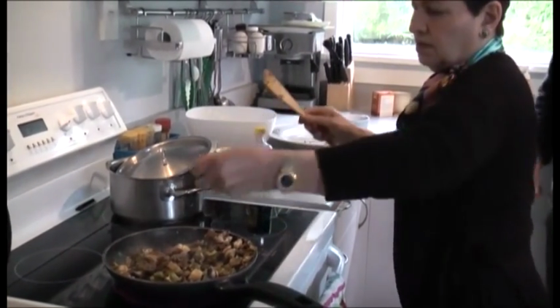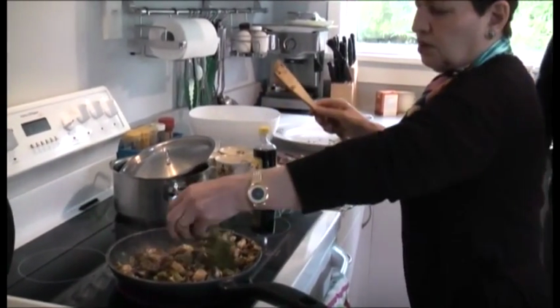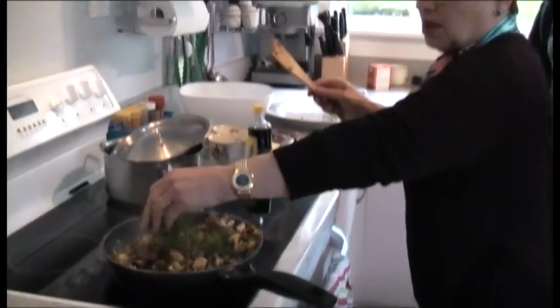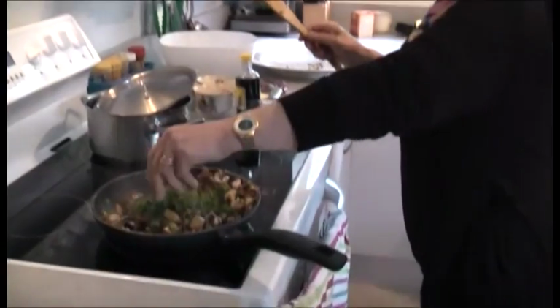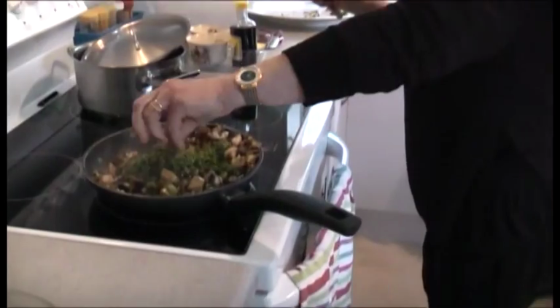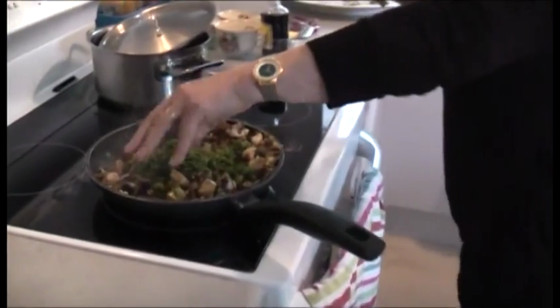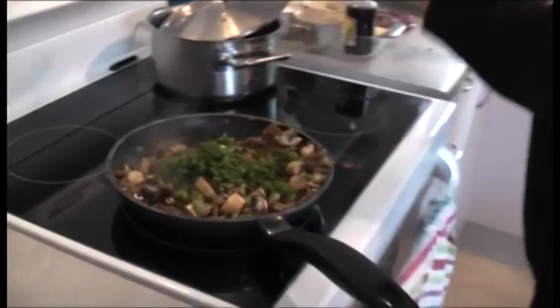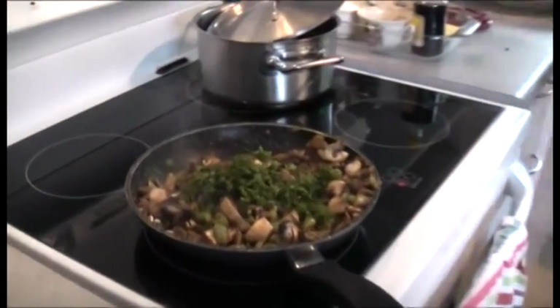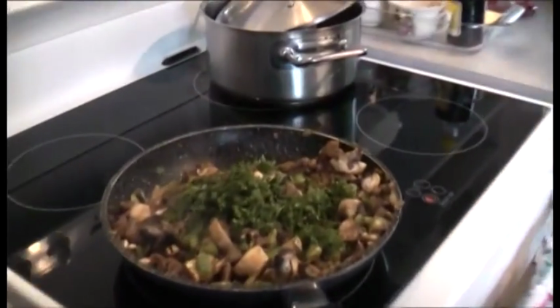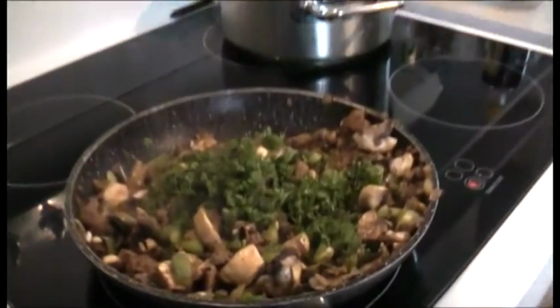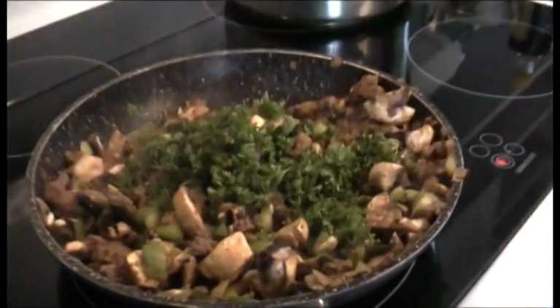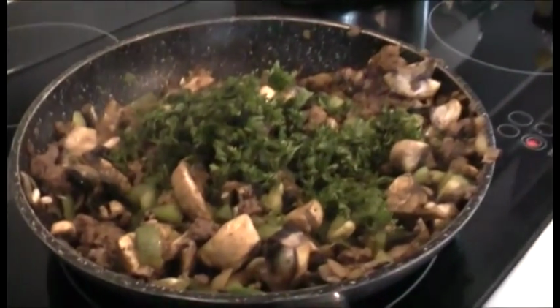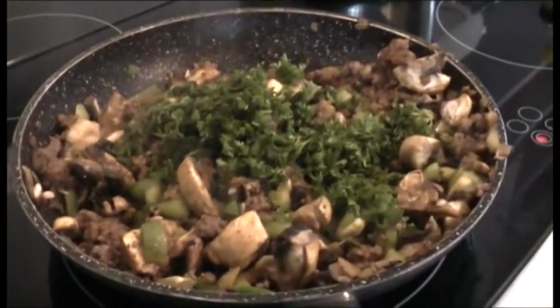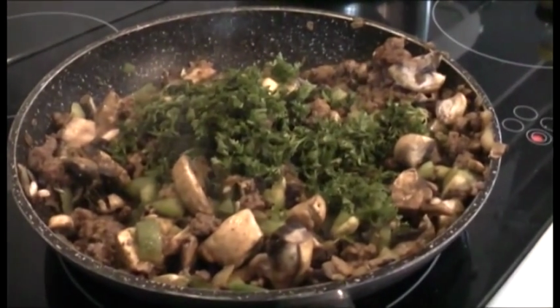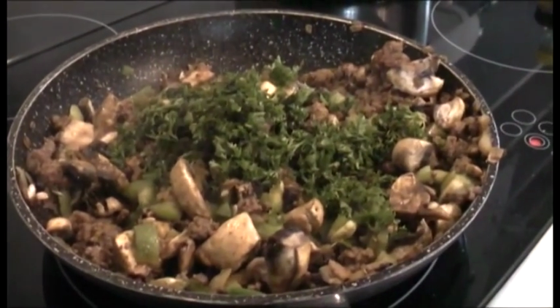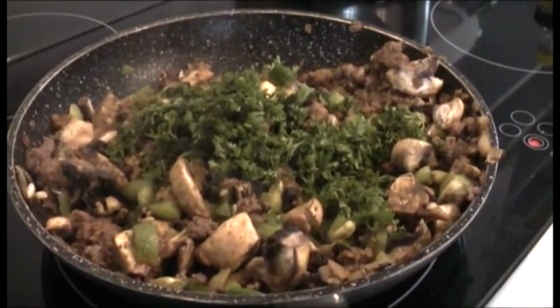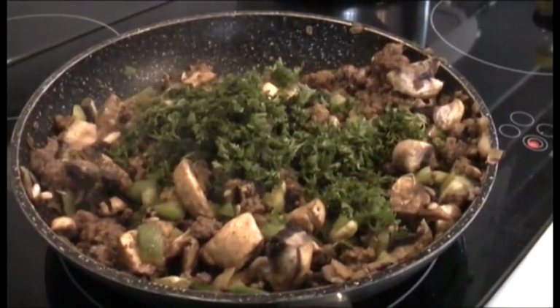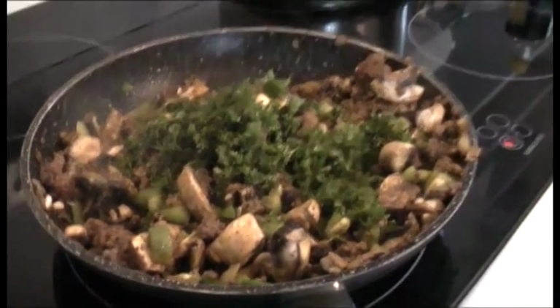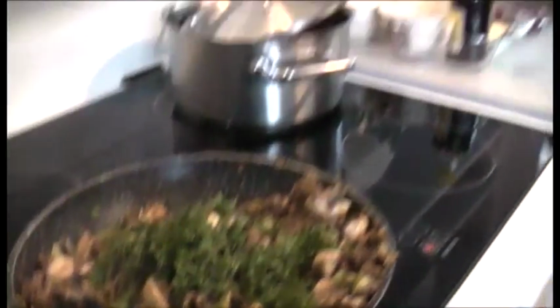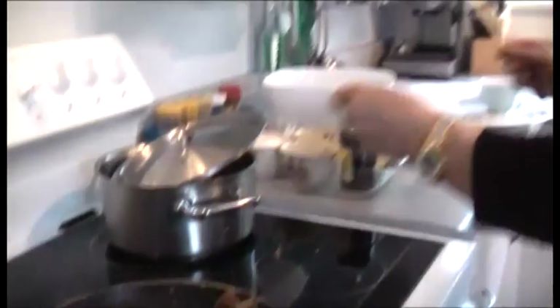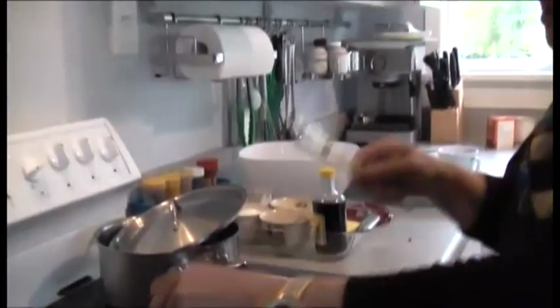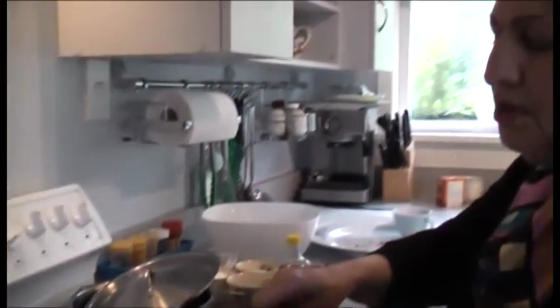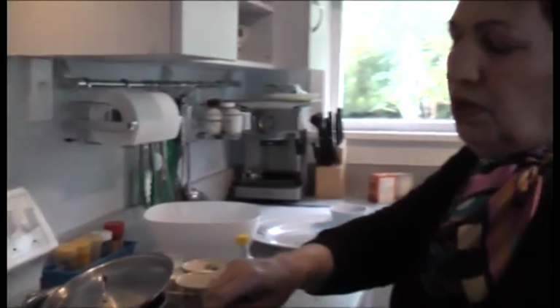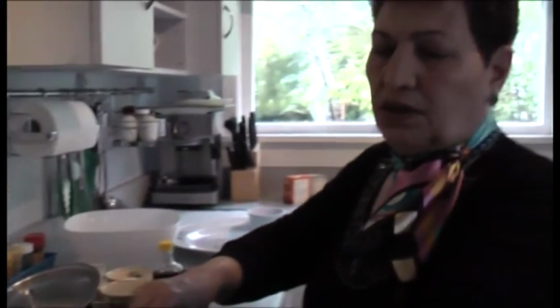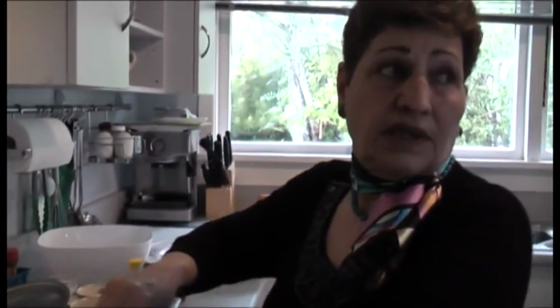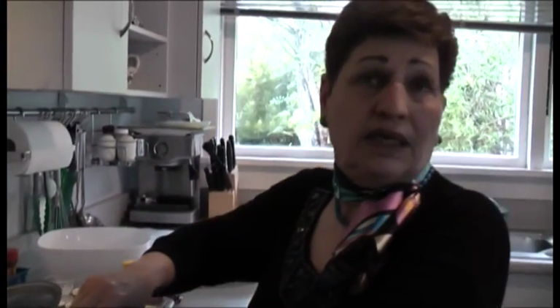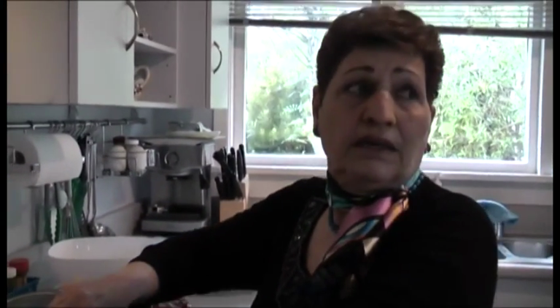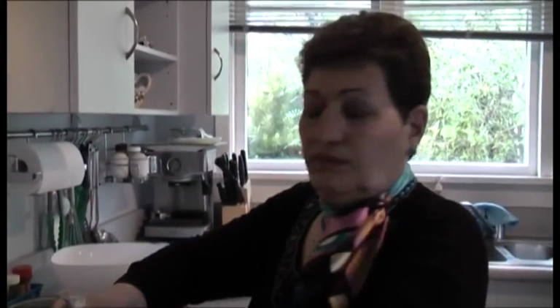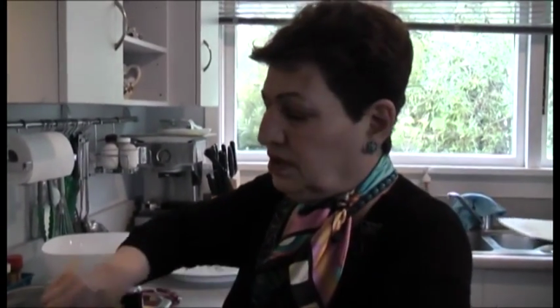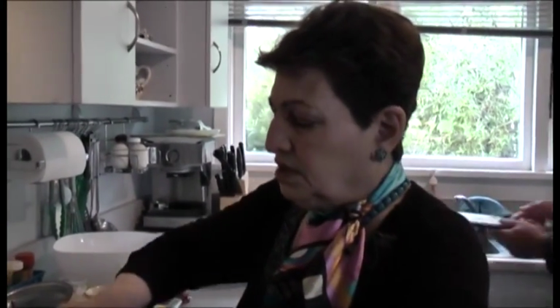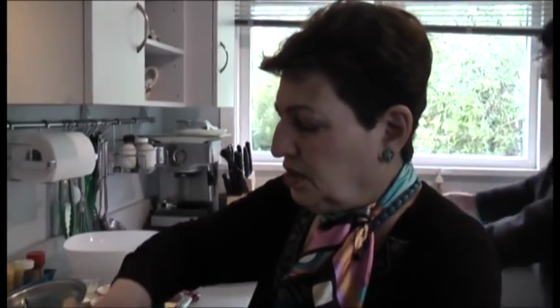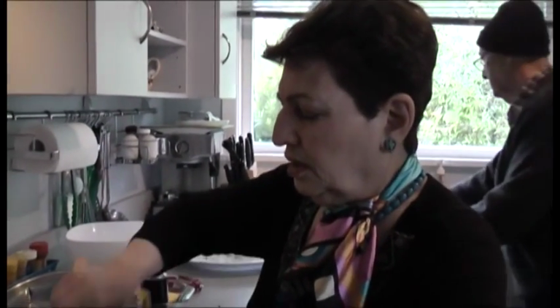The parsley — we try, in all our cooking, to add the parsley at the very end, because we like it to stay green. It doesn't change the color.